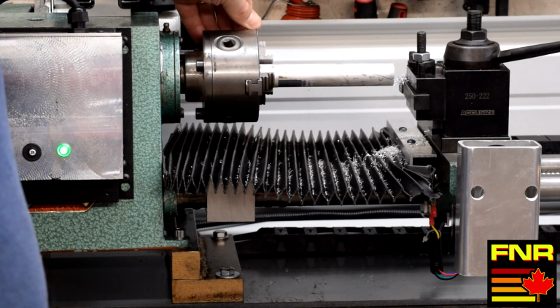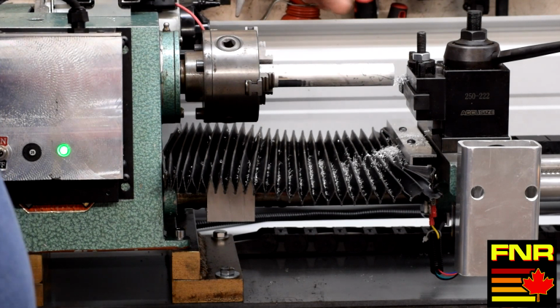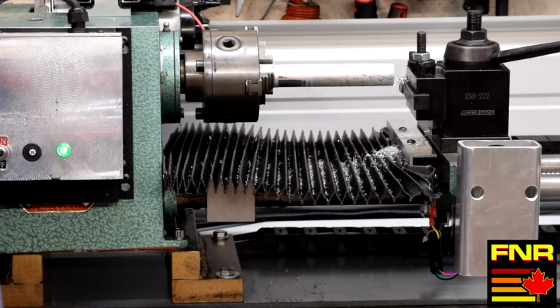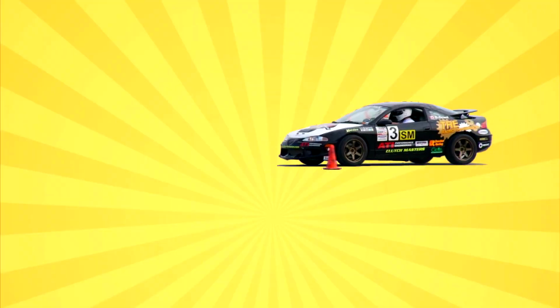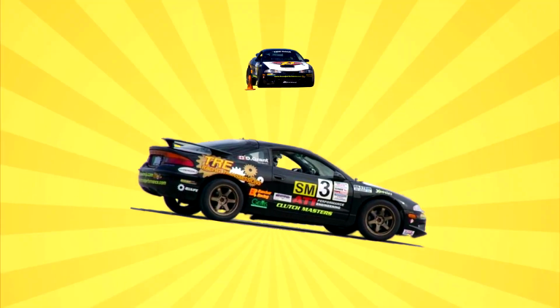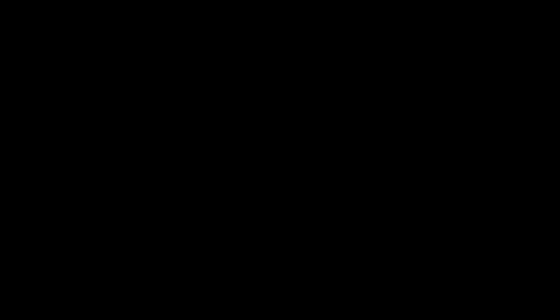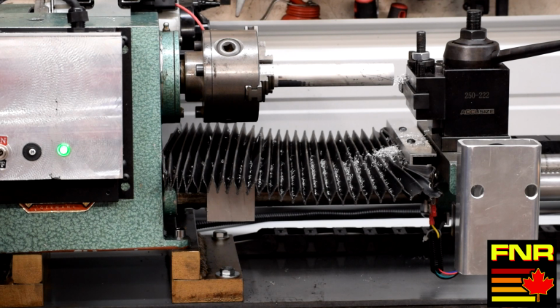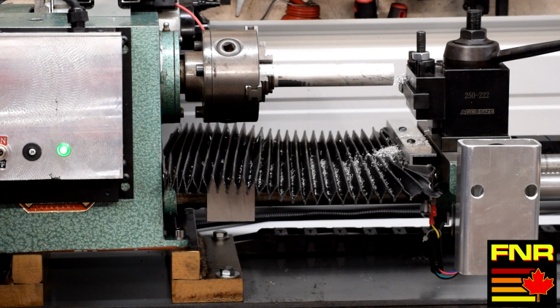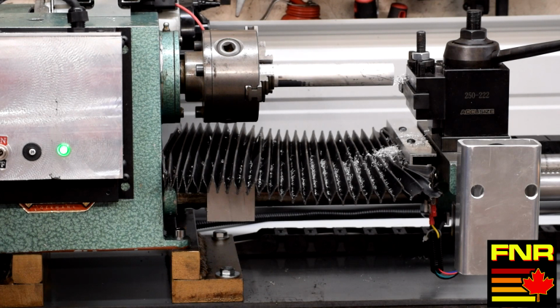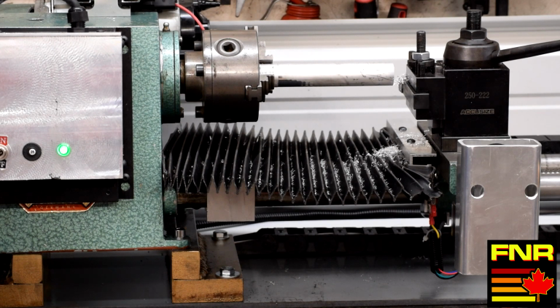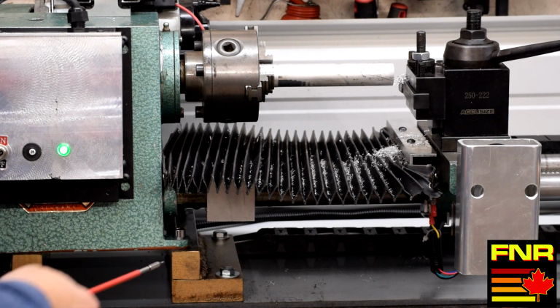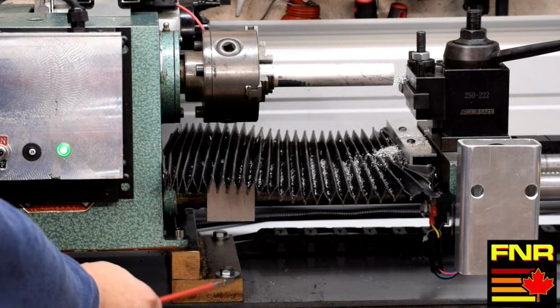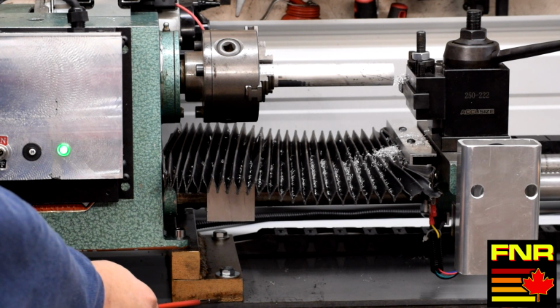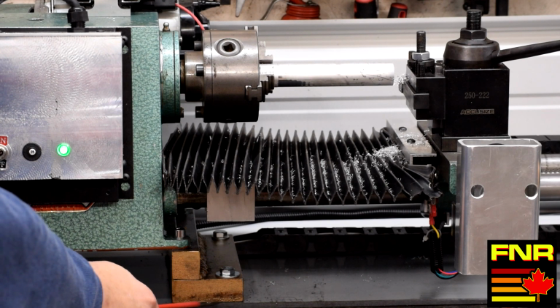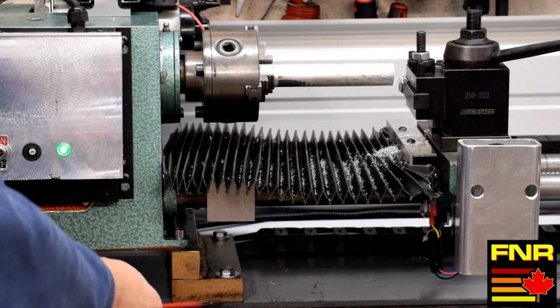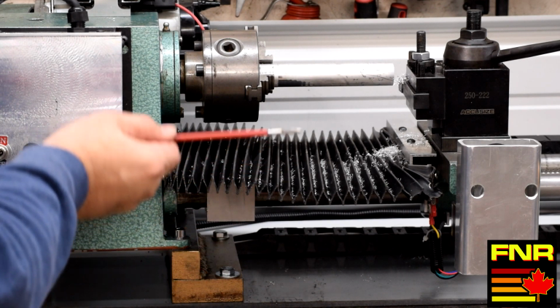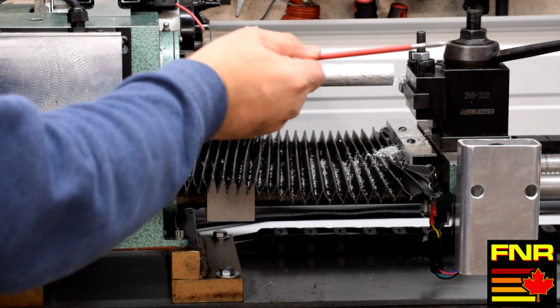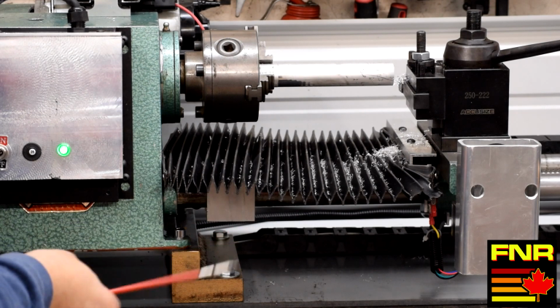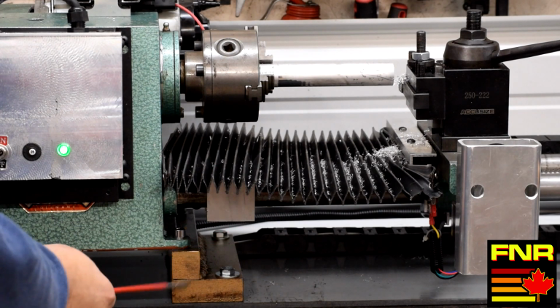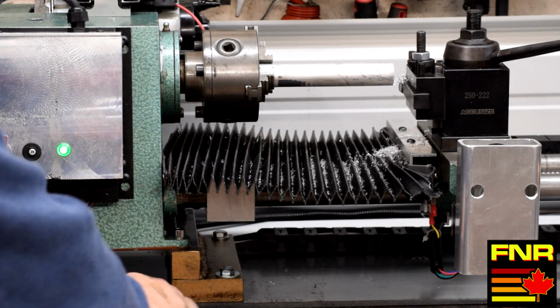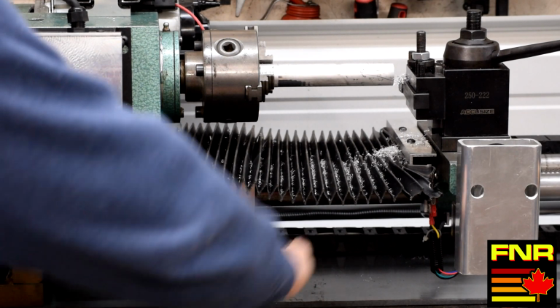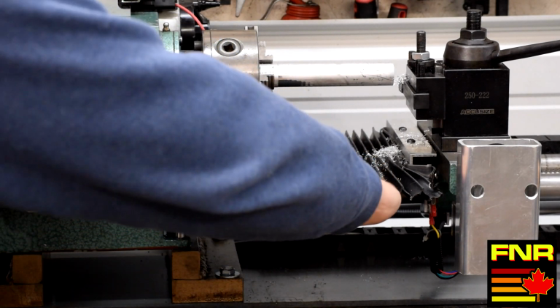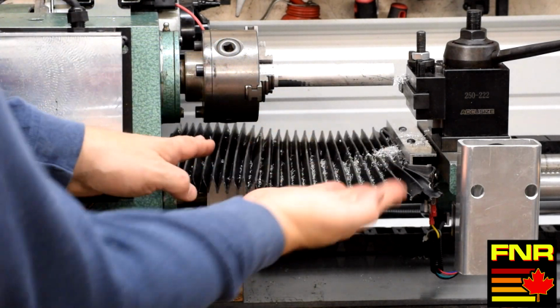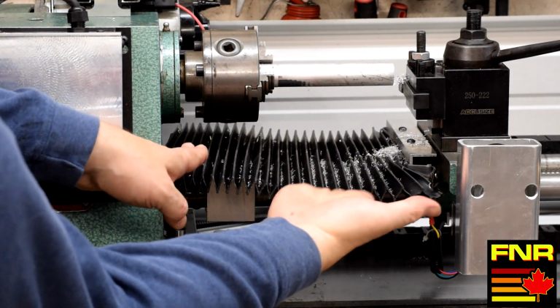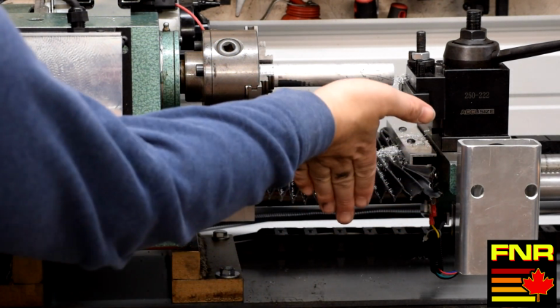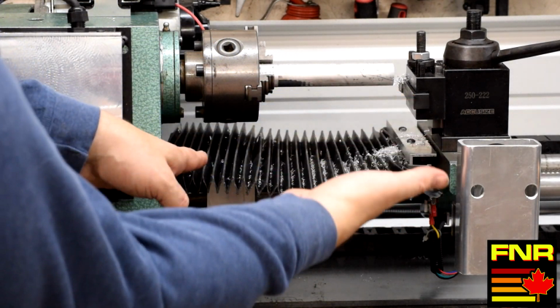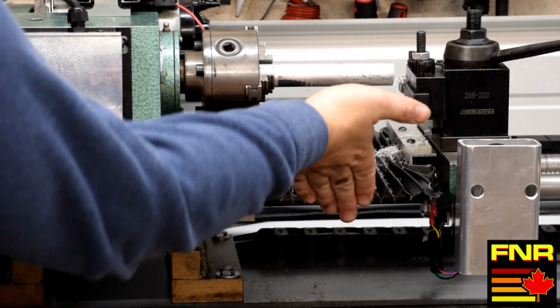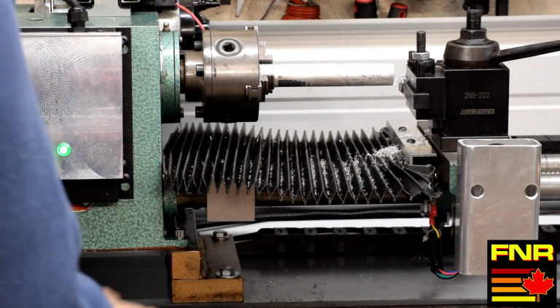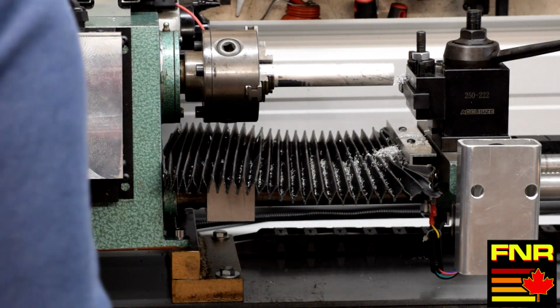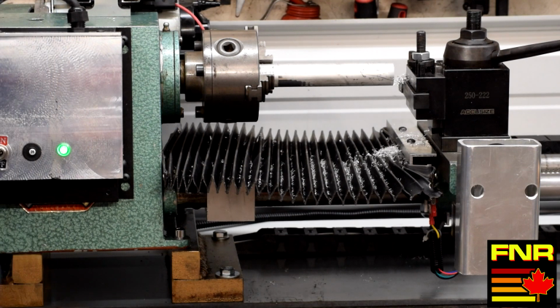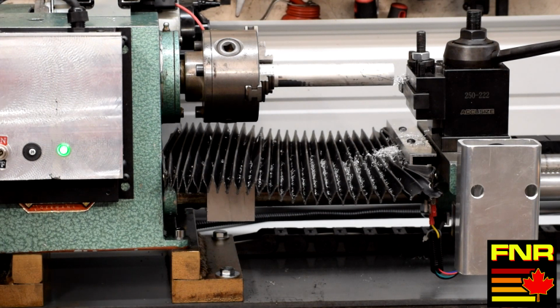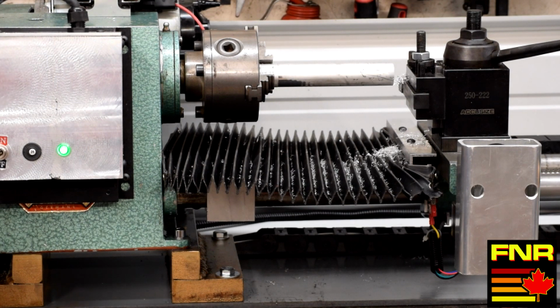The answer is nothing. Okay, so now we've stuck a shim underneath this block on the far corner, so now we've twisted that end up a little bit. We'll run the same cut and see what happens.